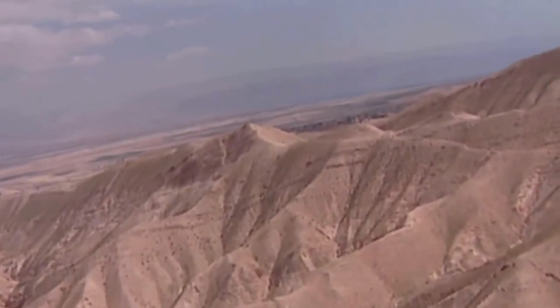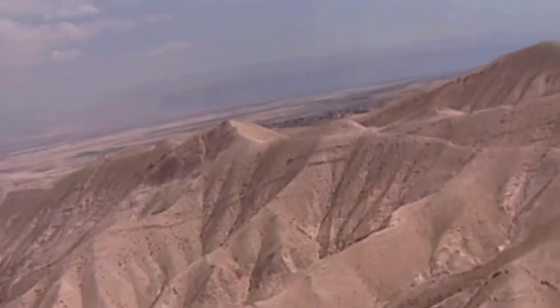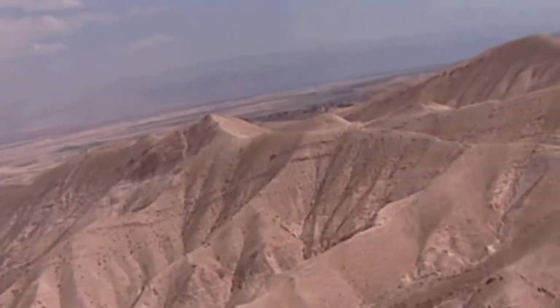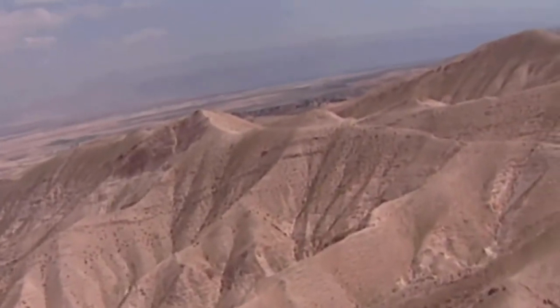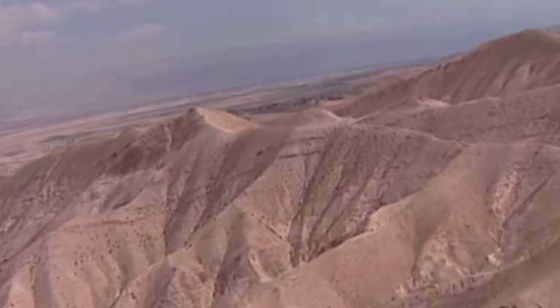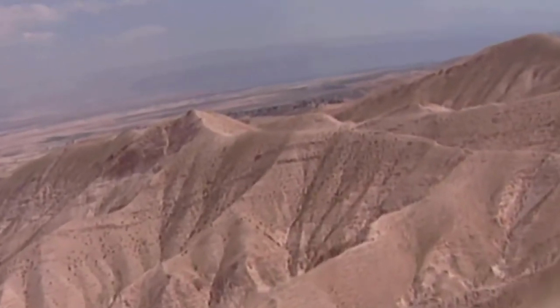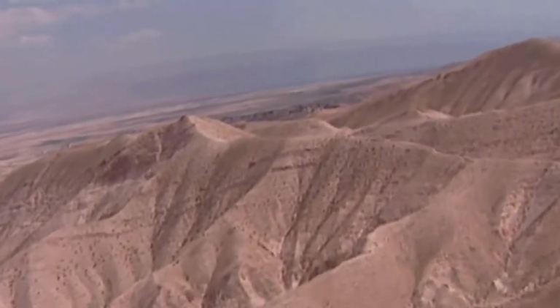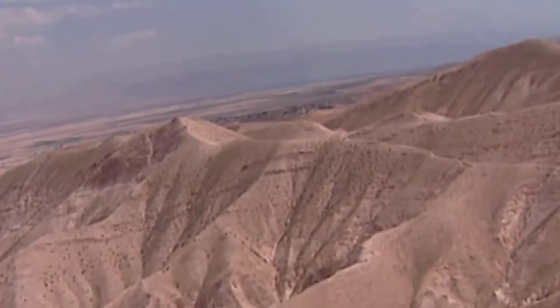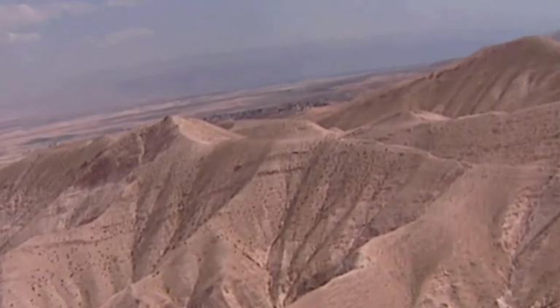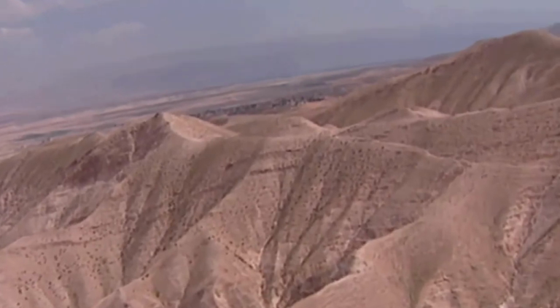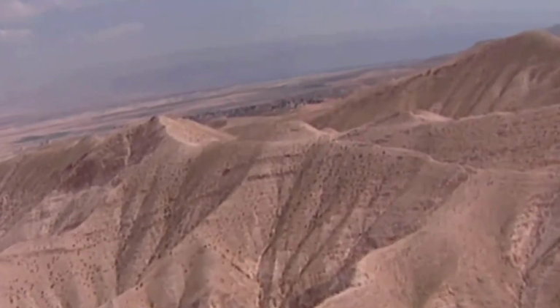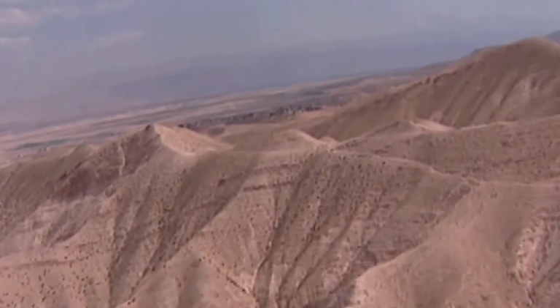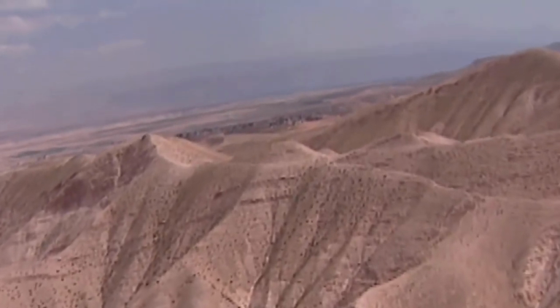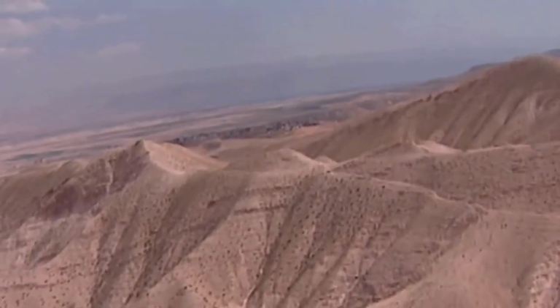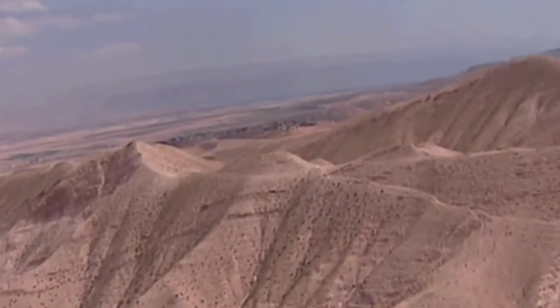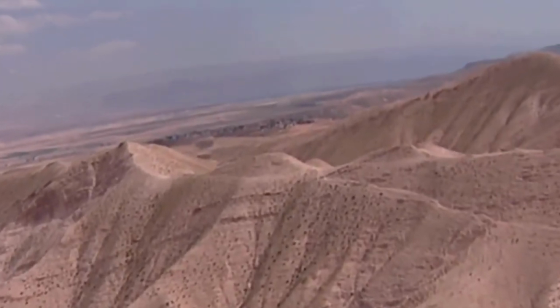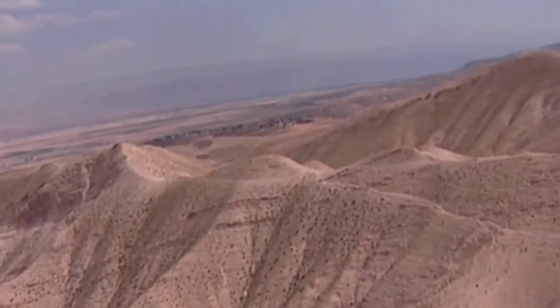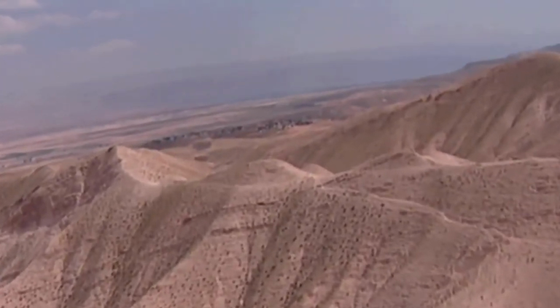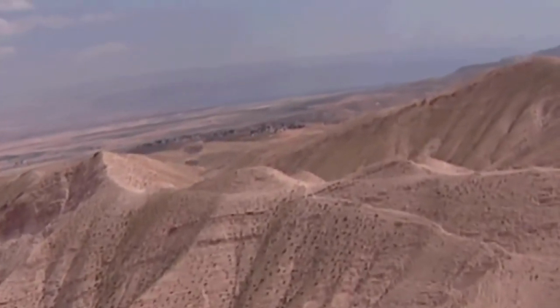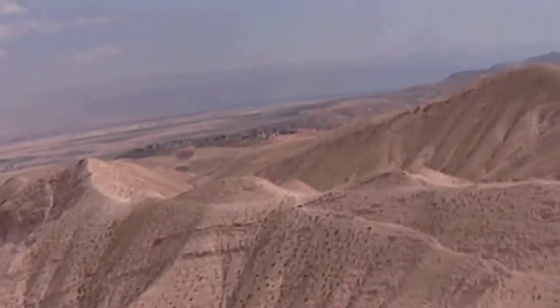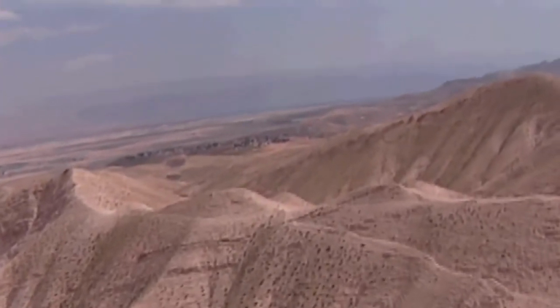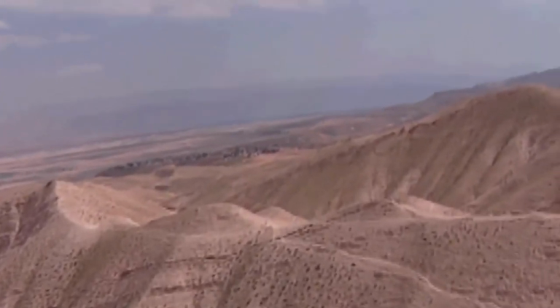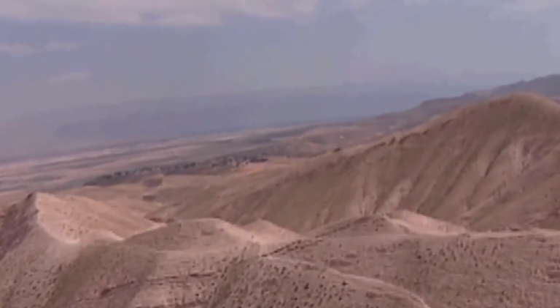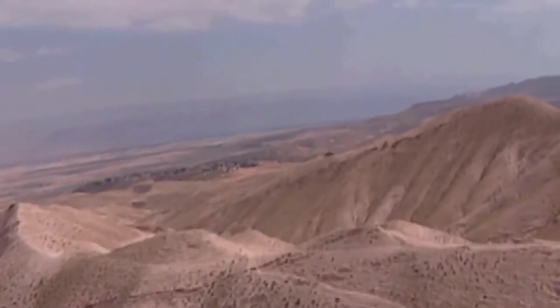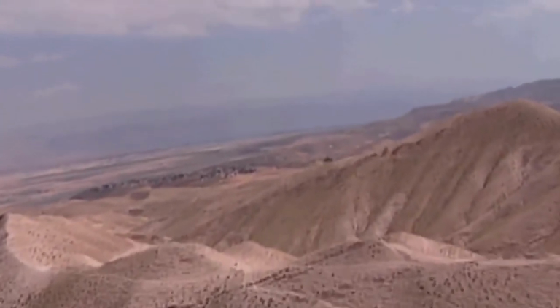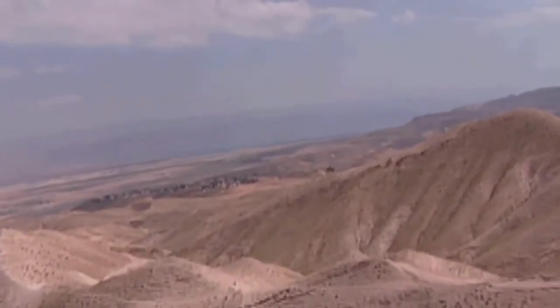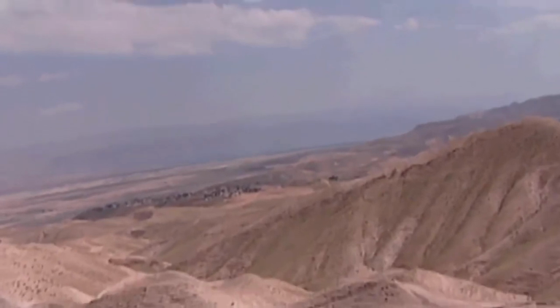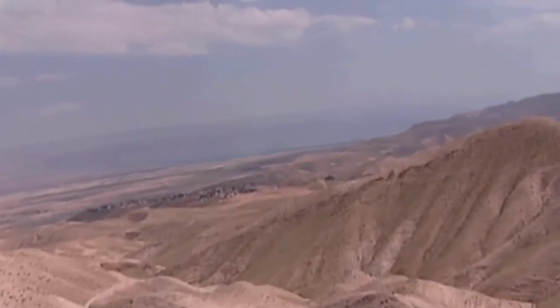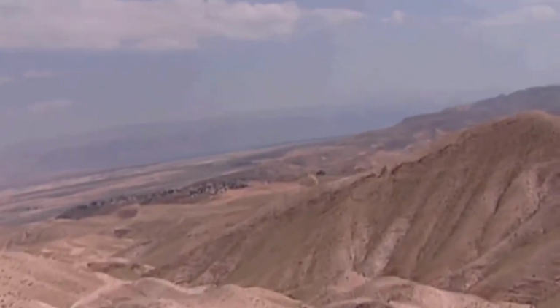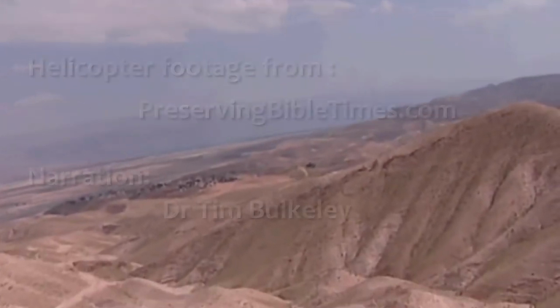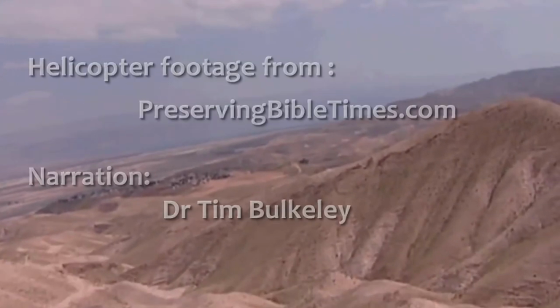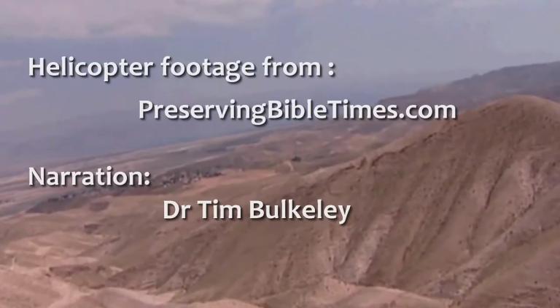You can see how steep the waddies are as we fly down, until we're now in sight of the Dead Sea. Returned to our starting point.